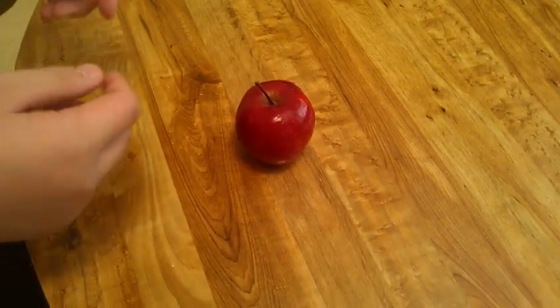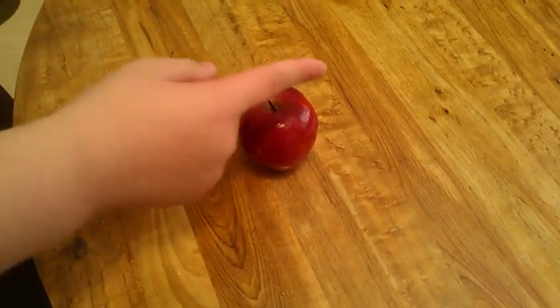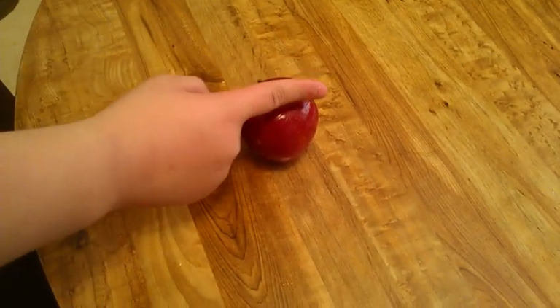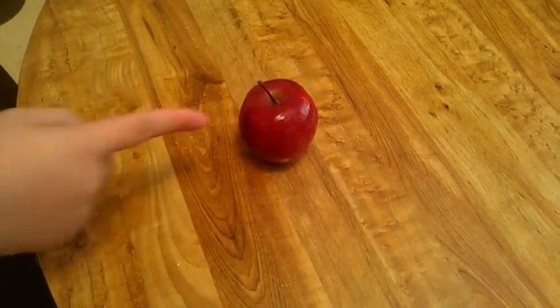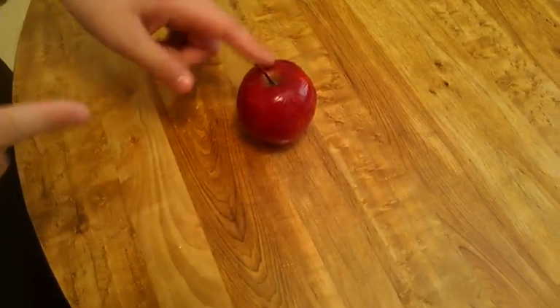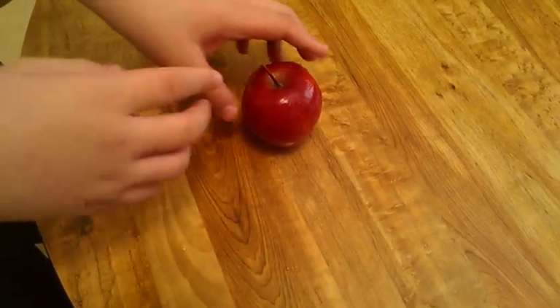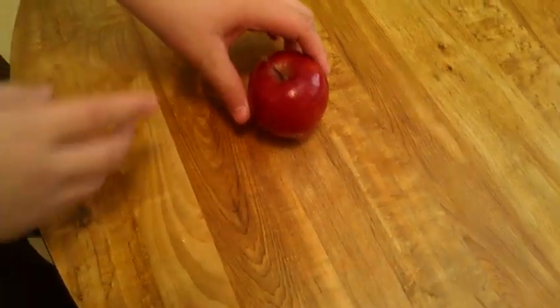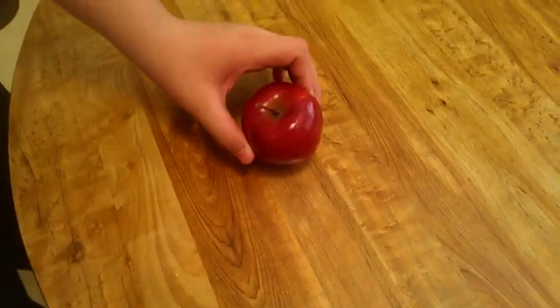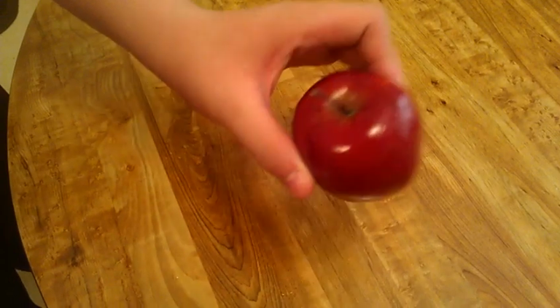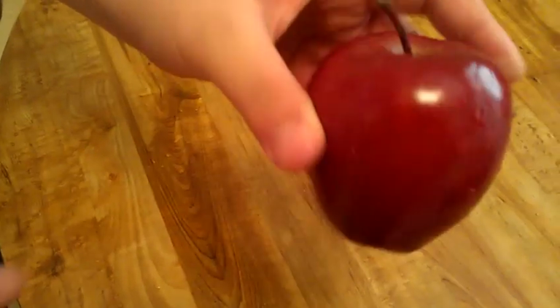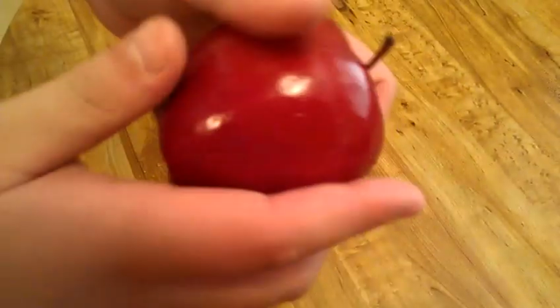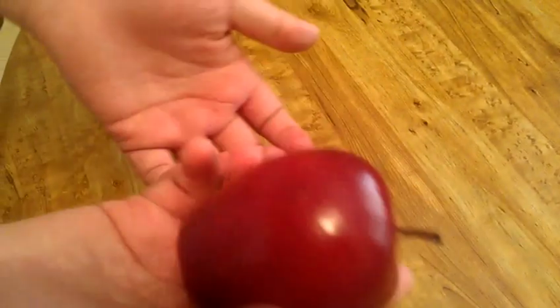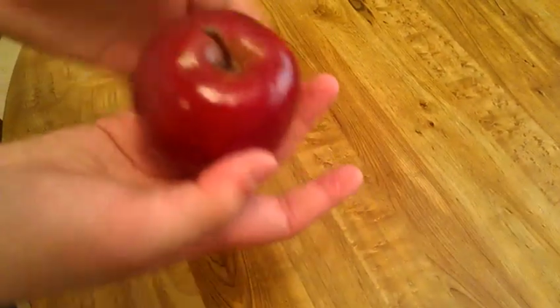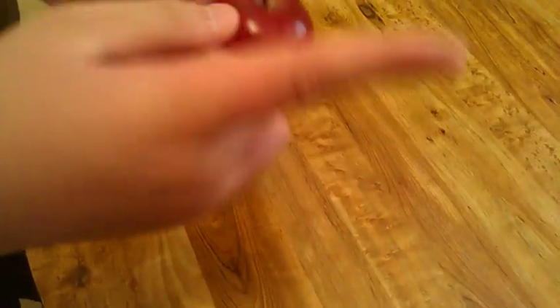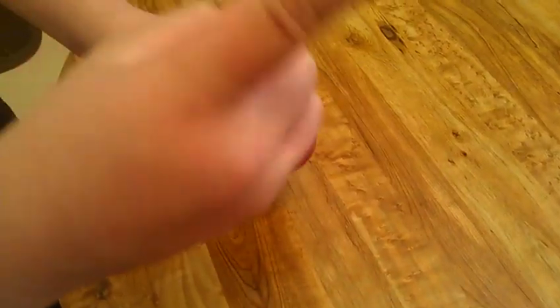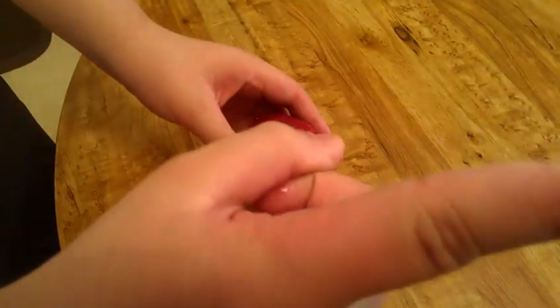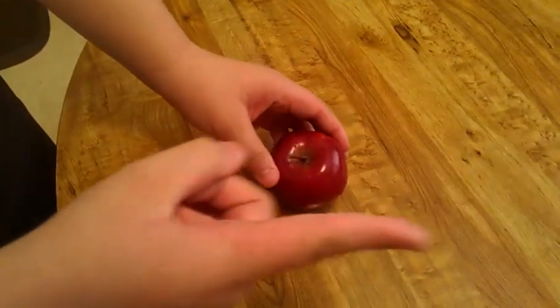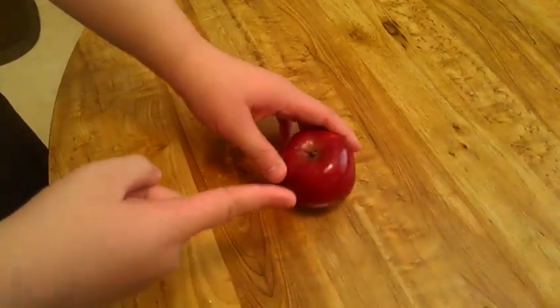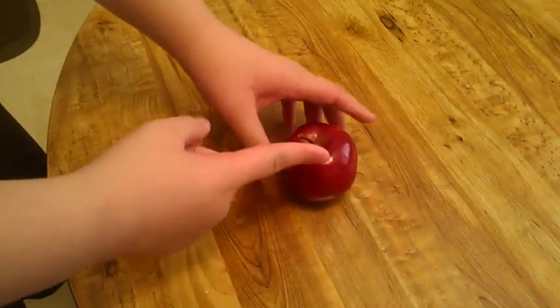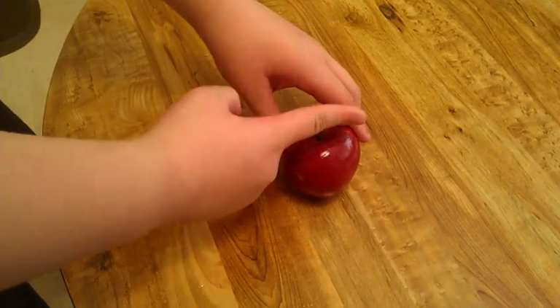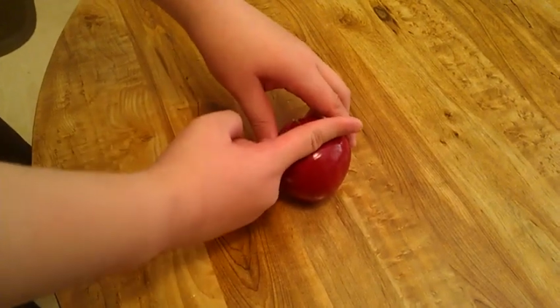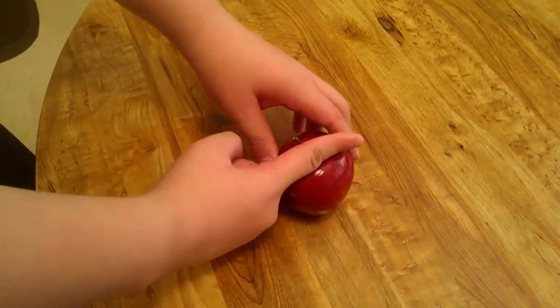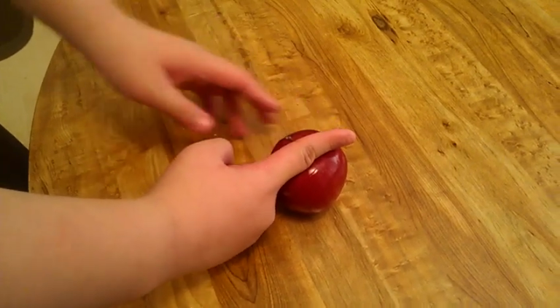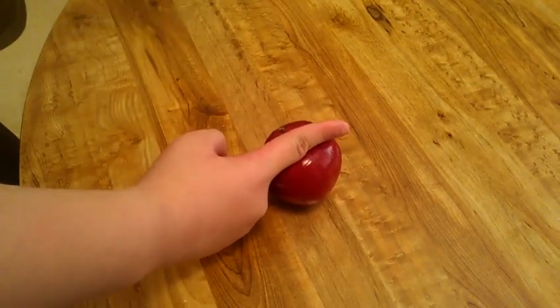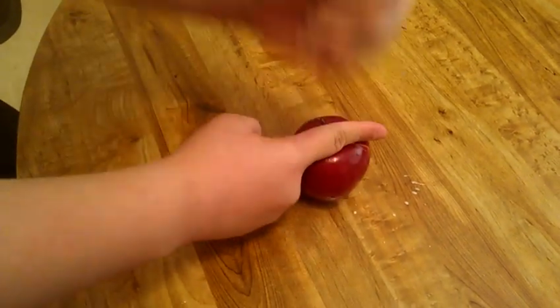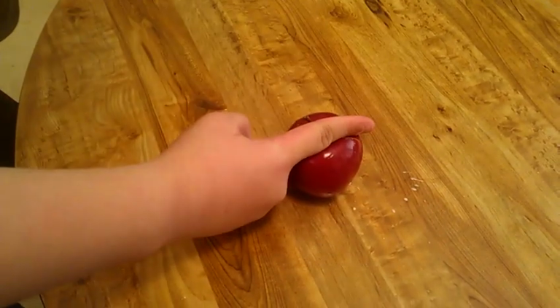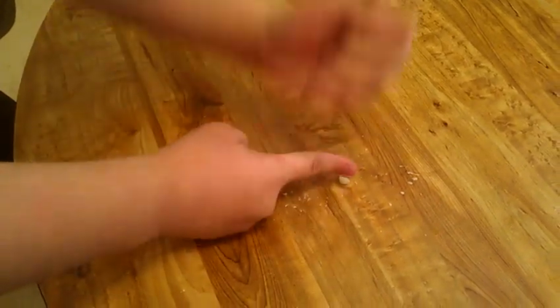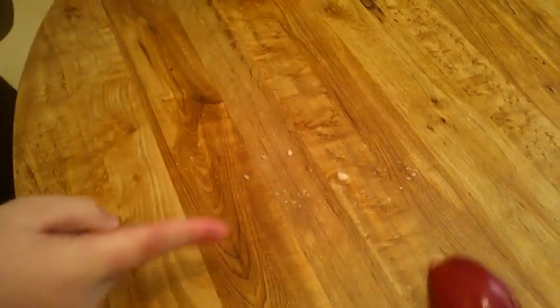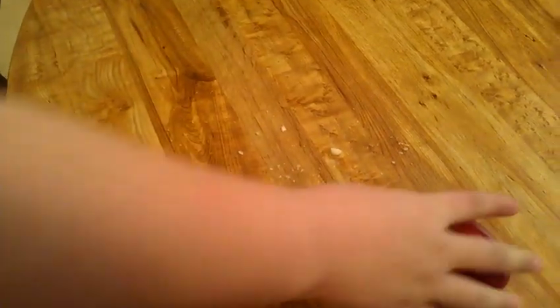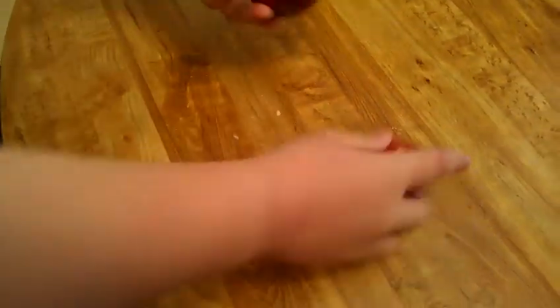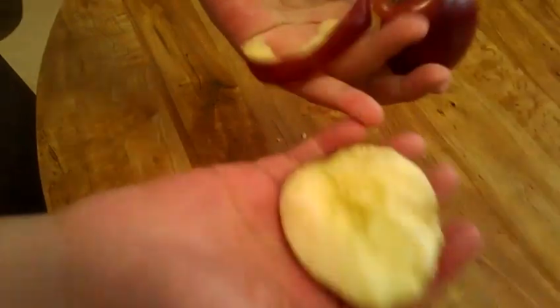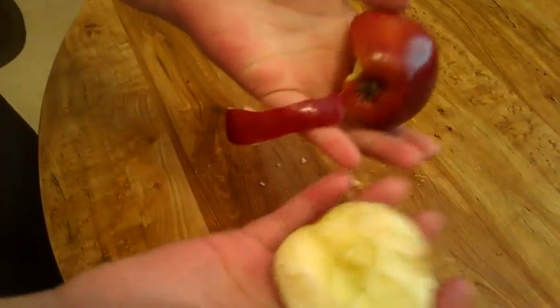Hey guys, this is a video showing how to cut an apple with your finger. It's really easy — all you have to do is just cut. See that cut?